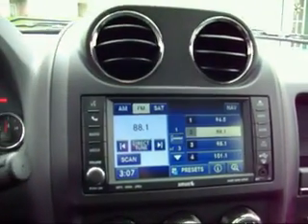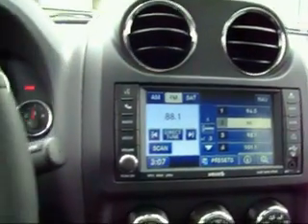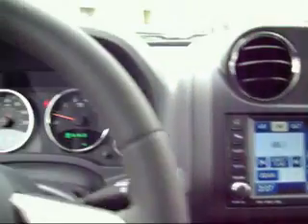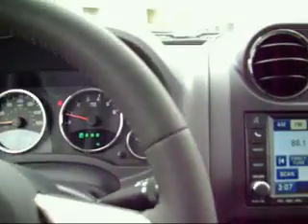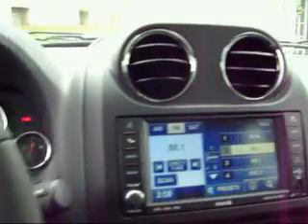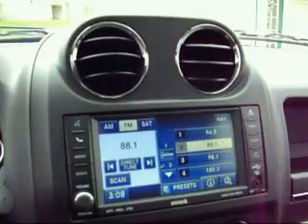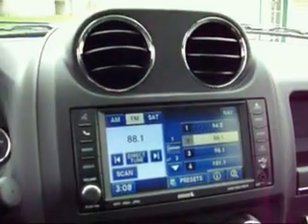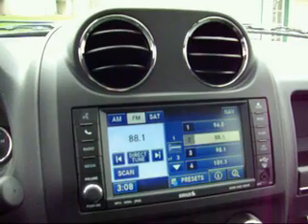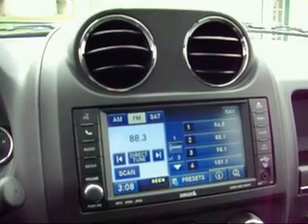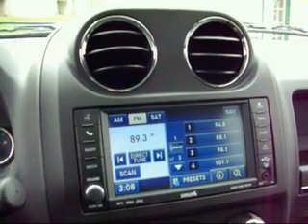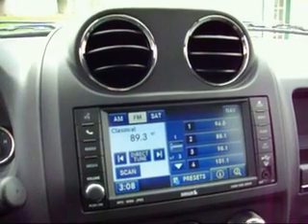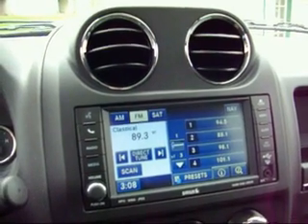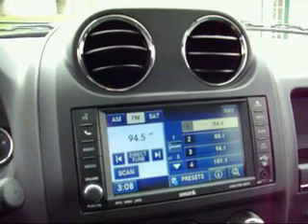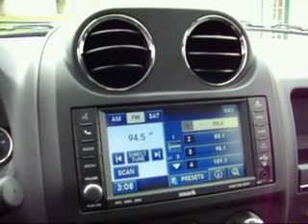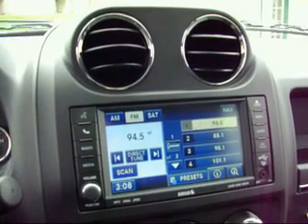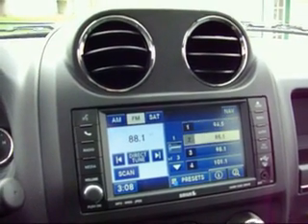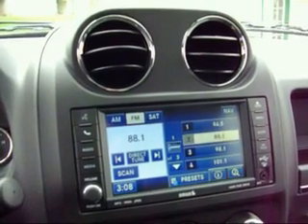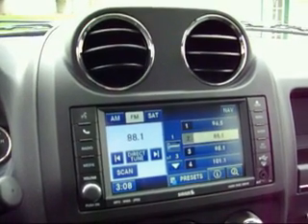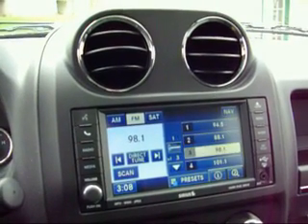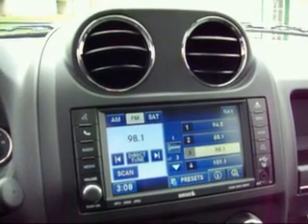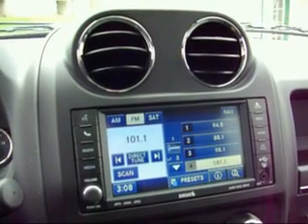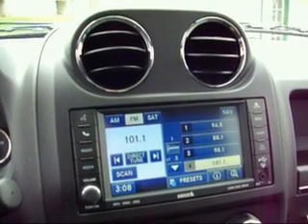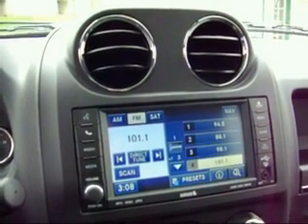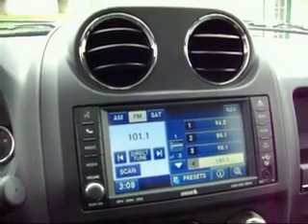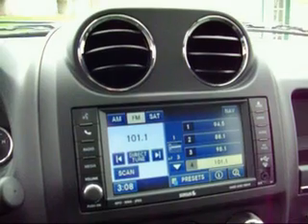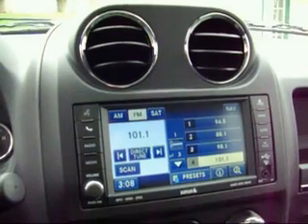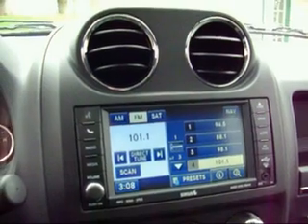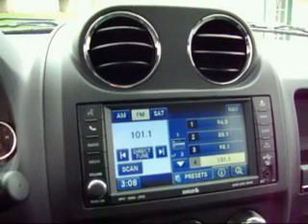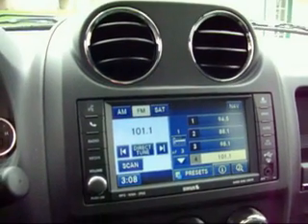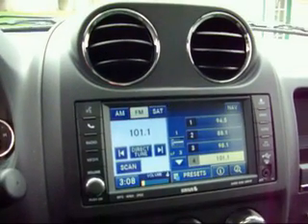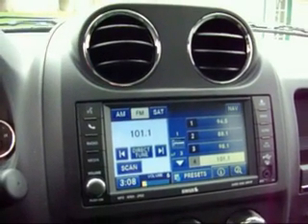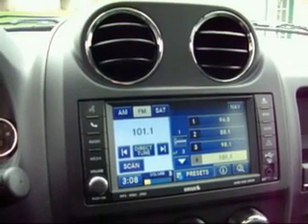You can go right through all your presets right from the steering wheel. Volume, steering wheel controls — everything is one touch away in the Jeep Compass.